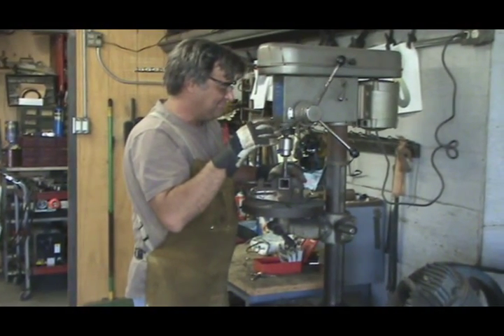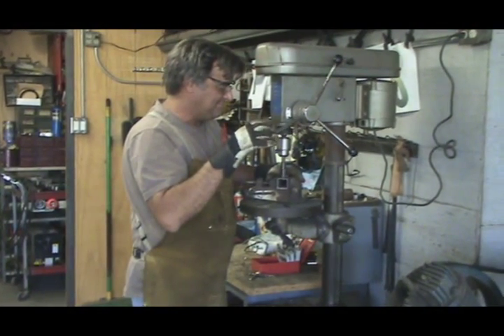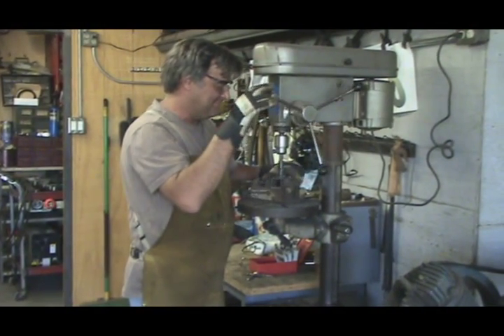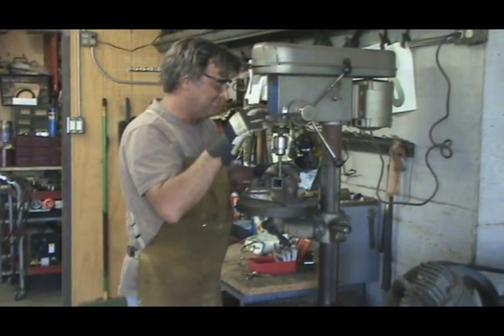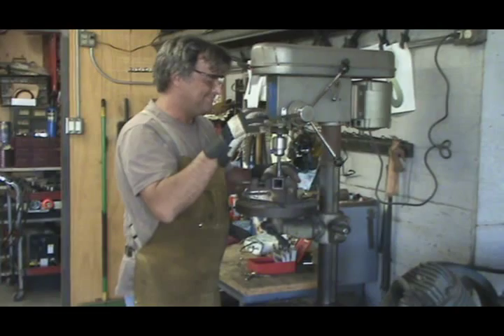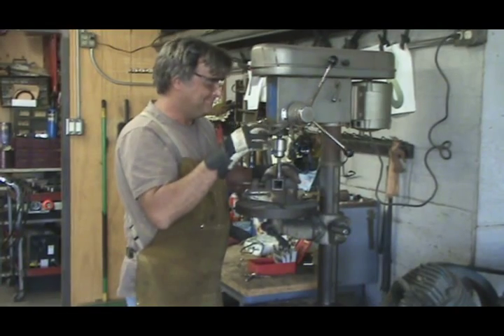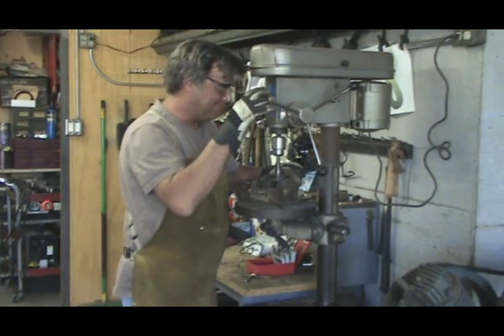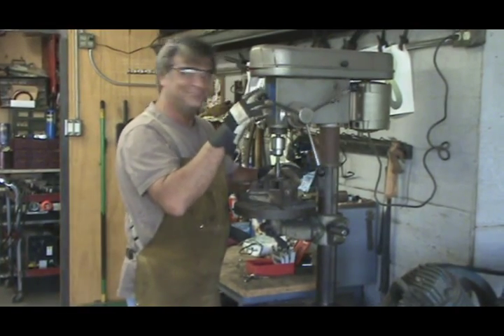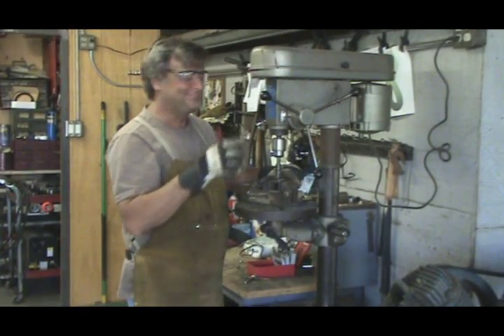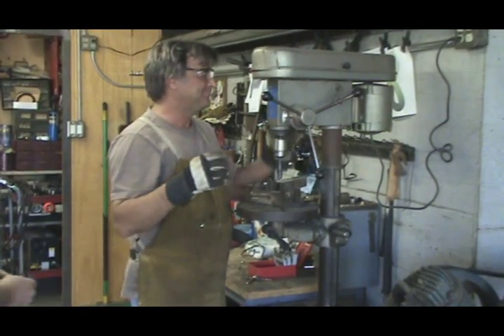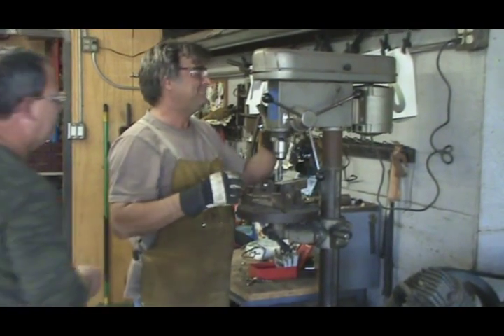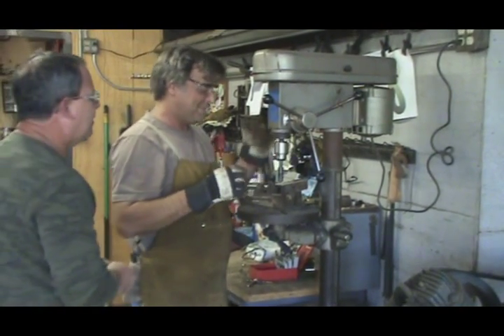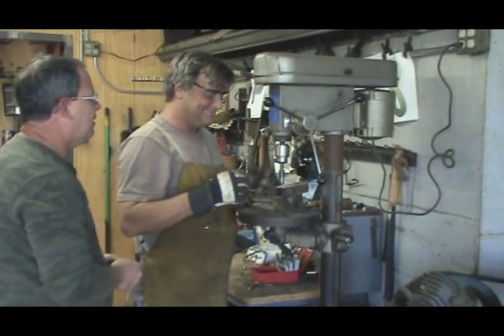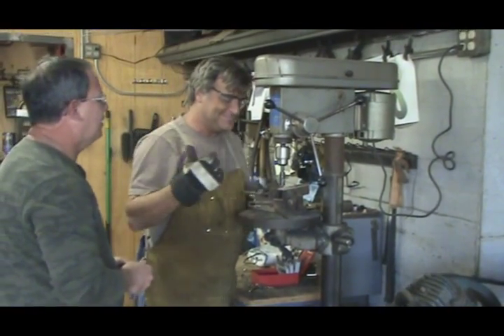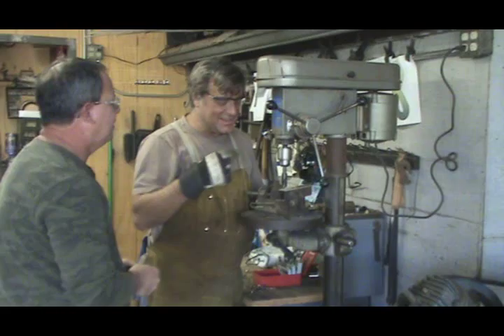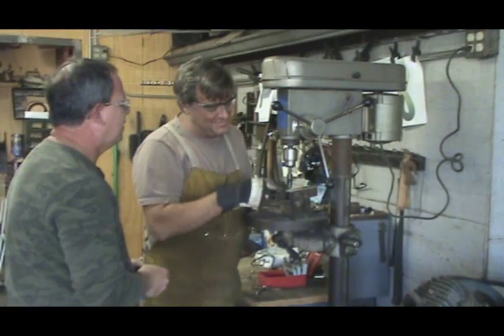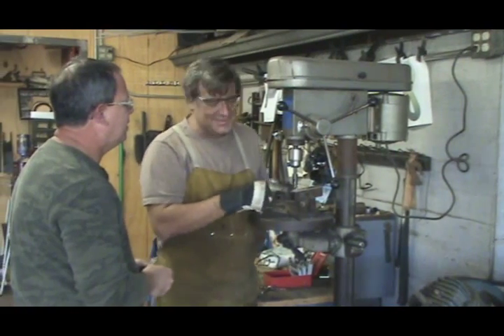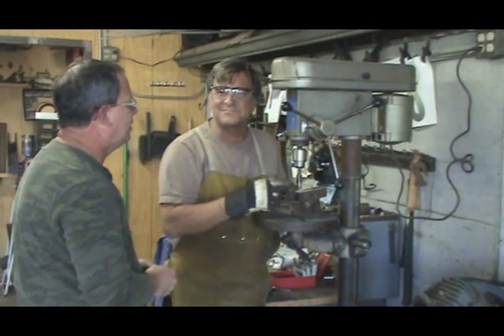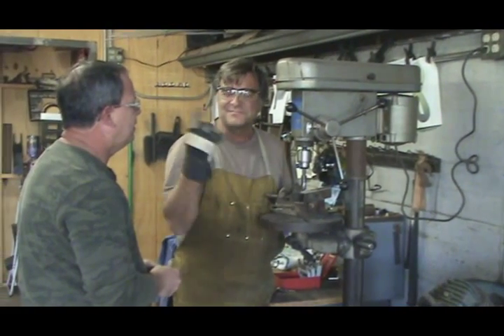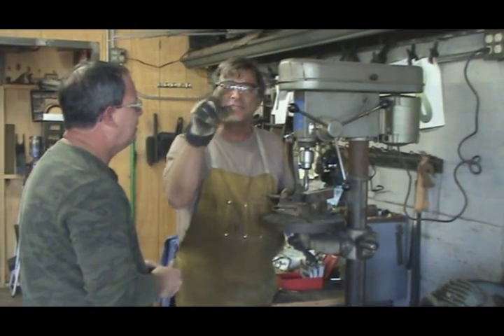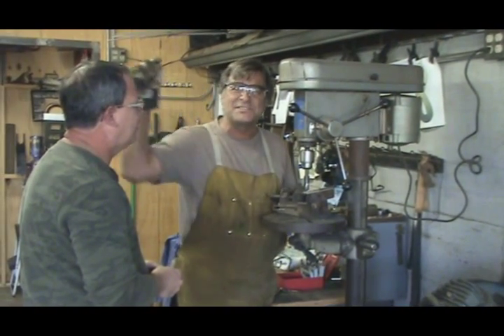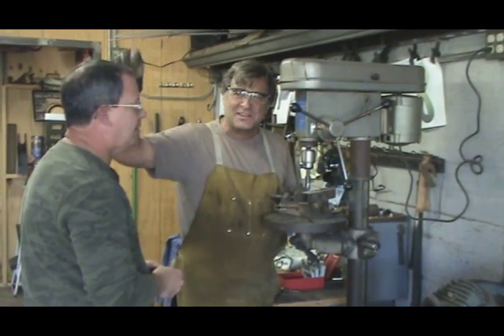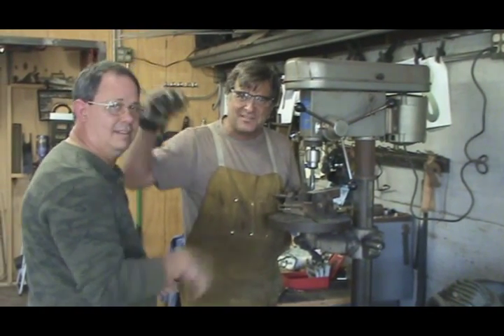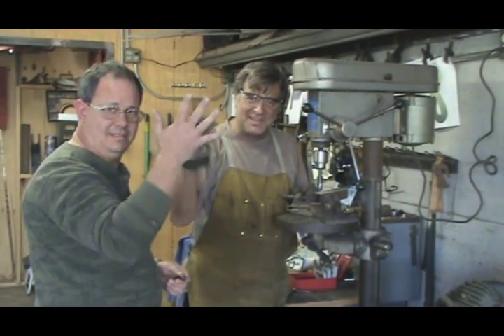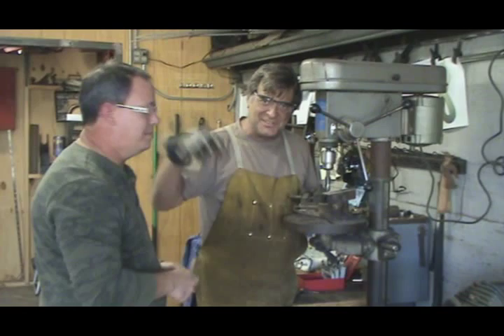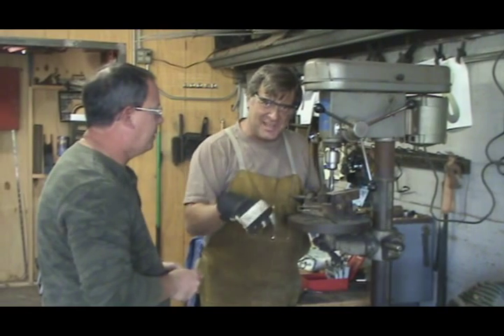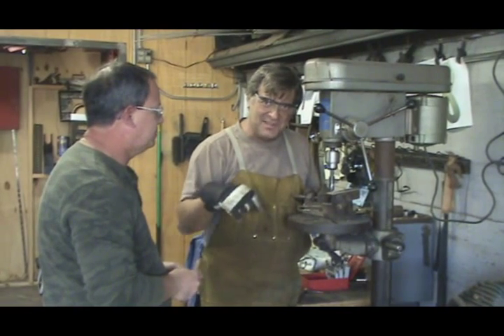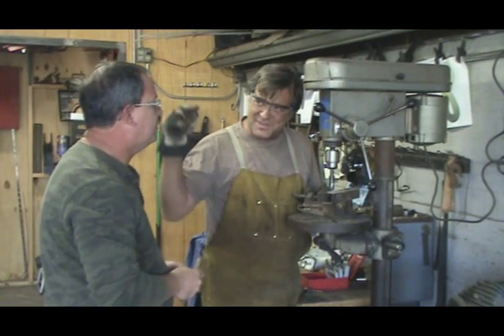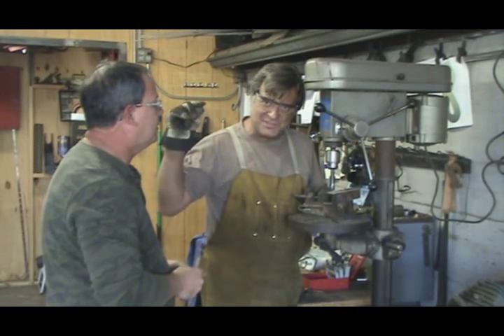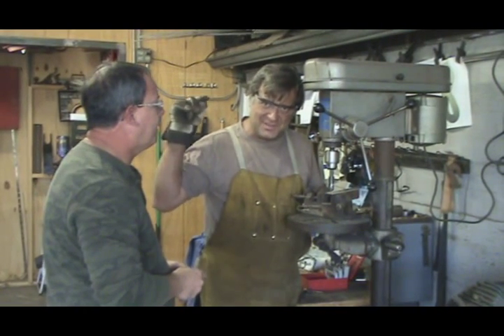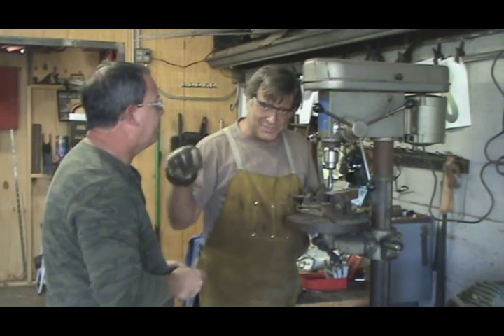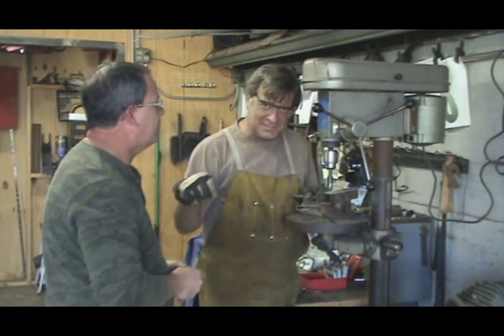Hey everybody, this is Chuck Garrard. He's an artist here in town, but this man is also an ace machinist.